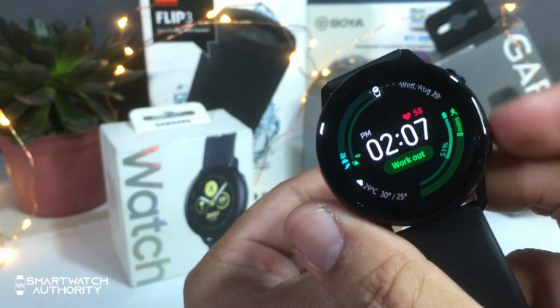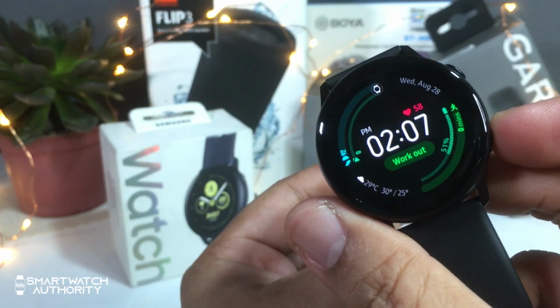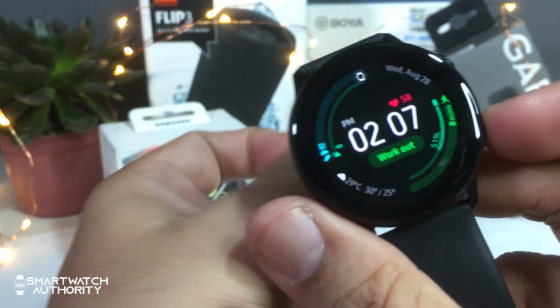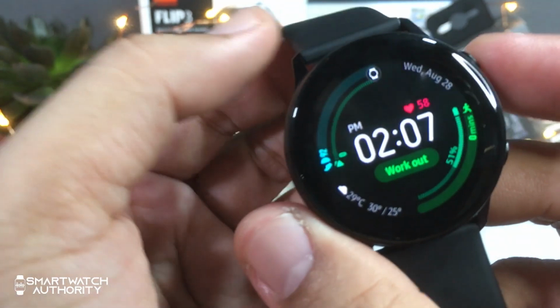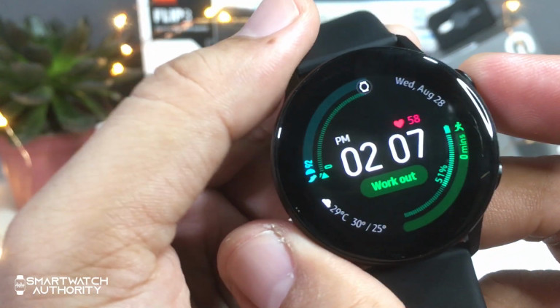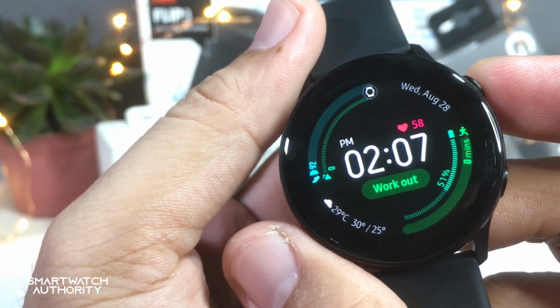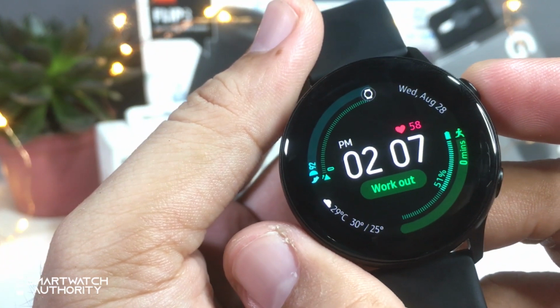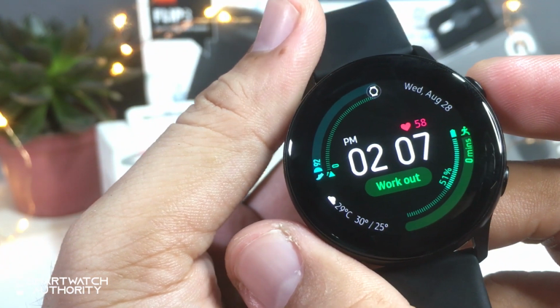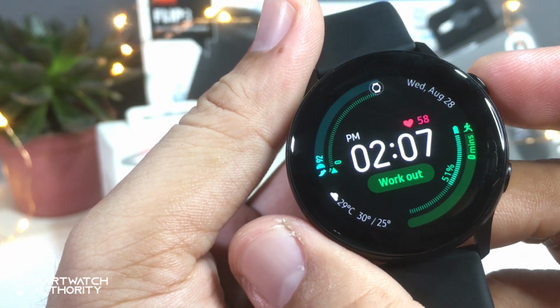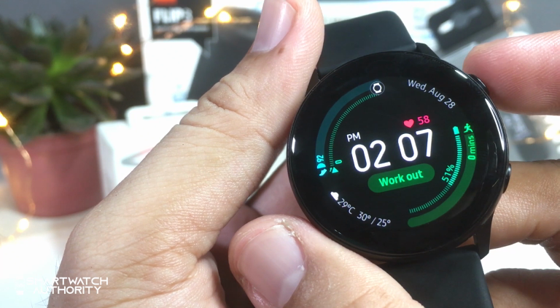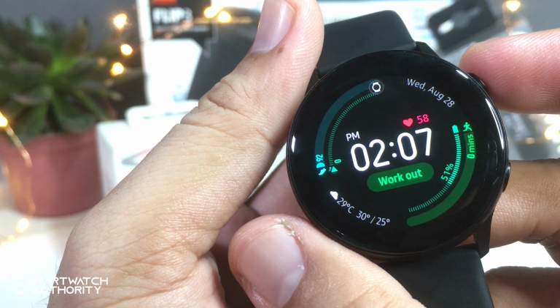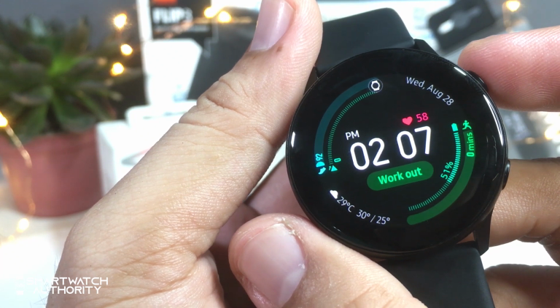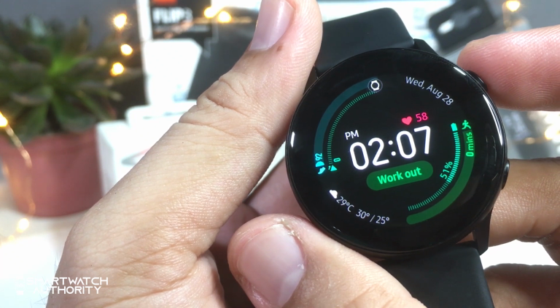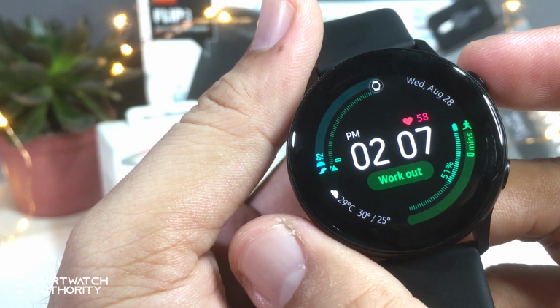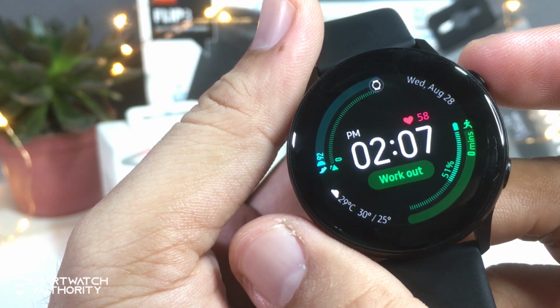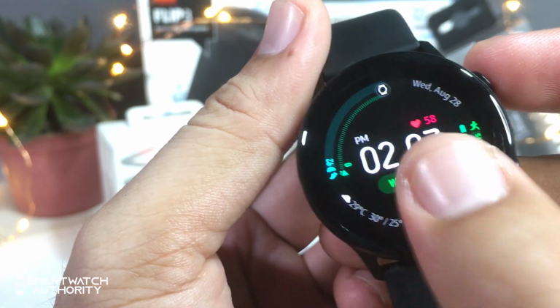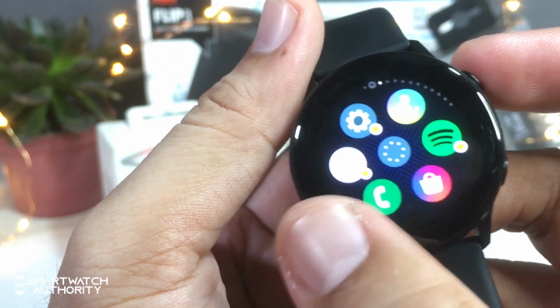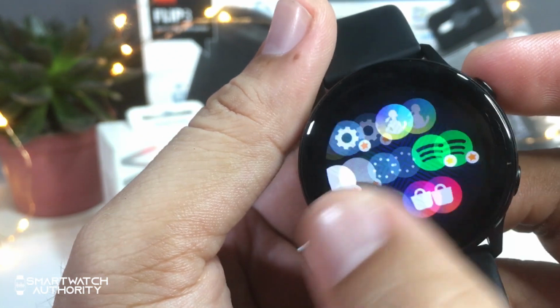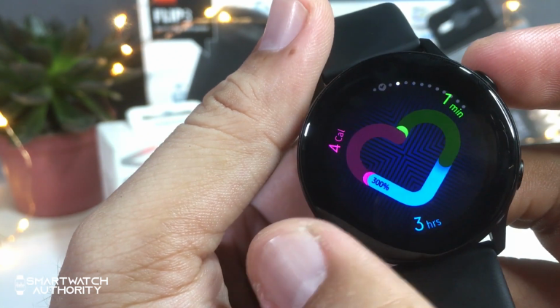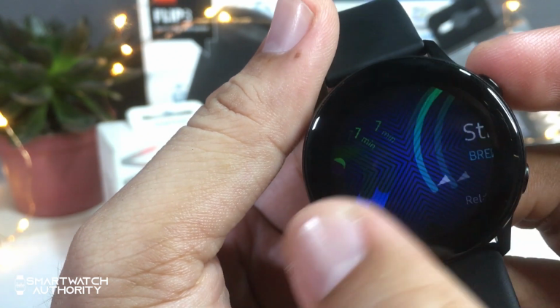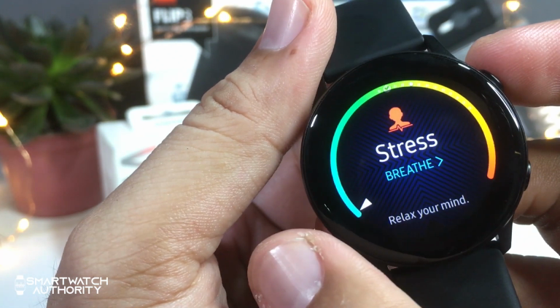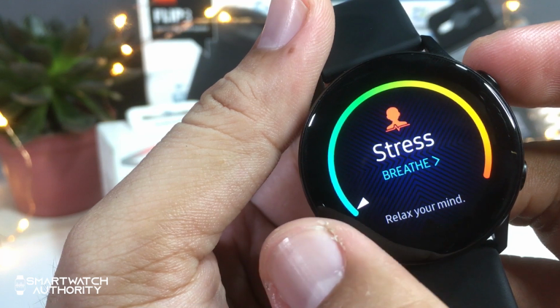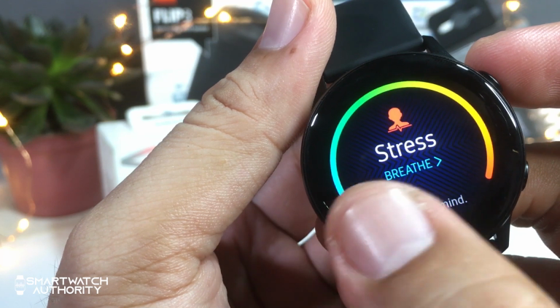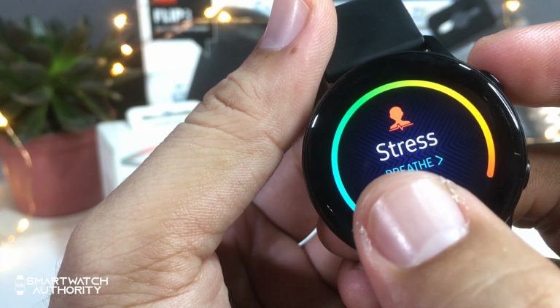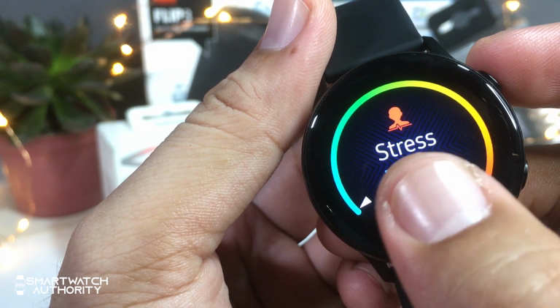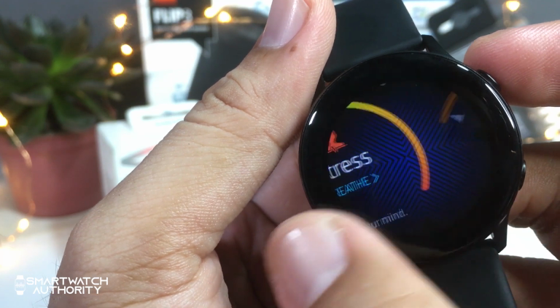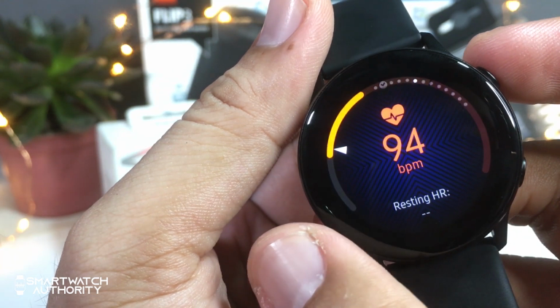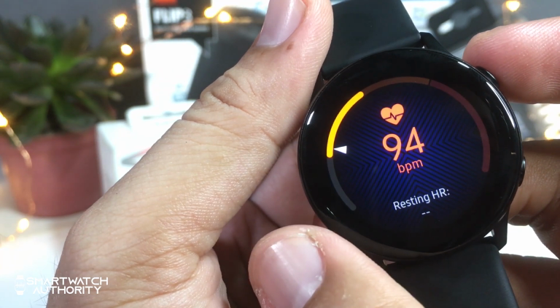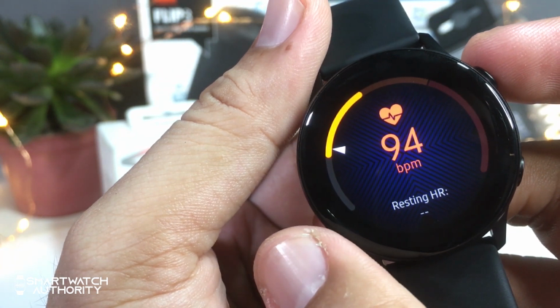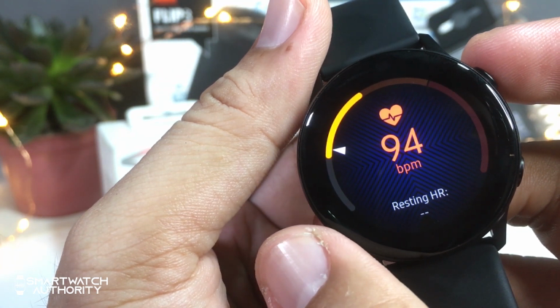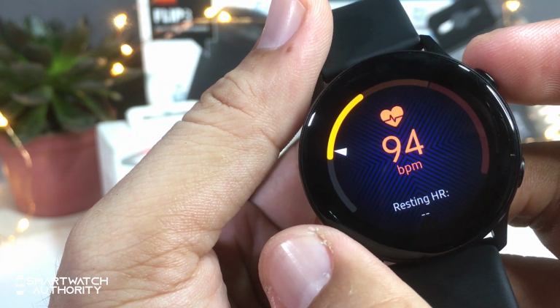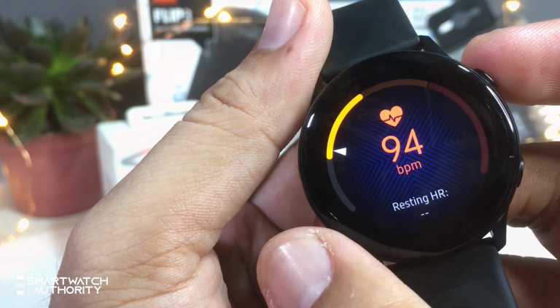You will be able to see your activity data on the app, where you can track your progress. As a regular runner or jogger, you can just look at your progress data to see if you are improving or maintaining your activities.